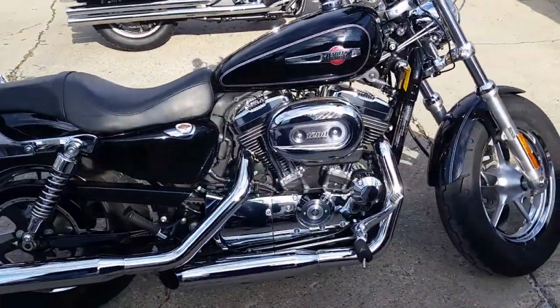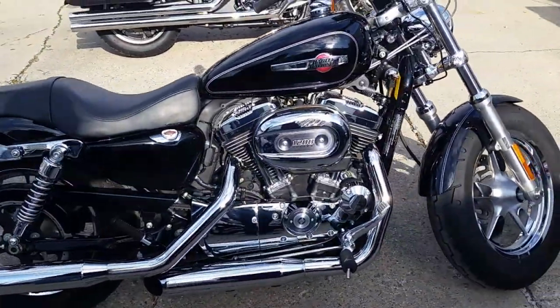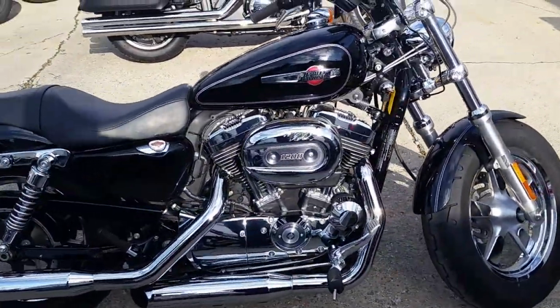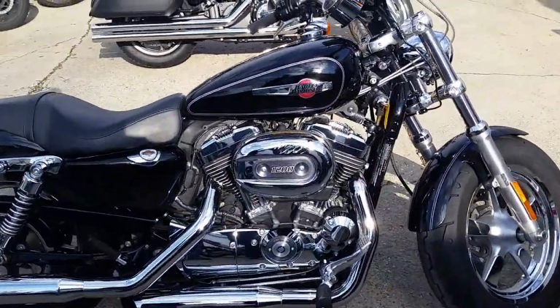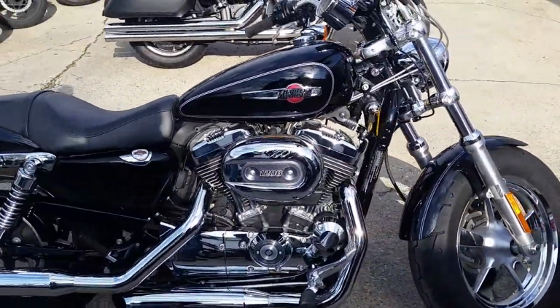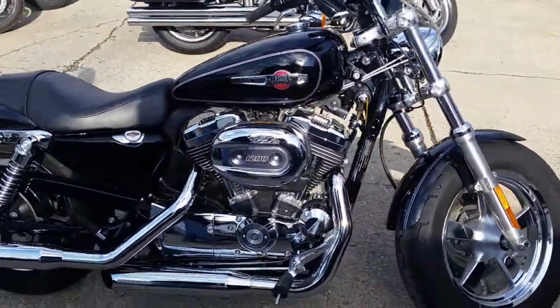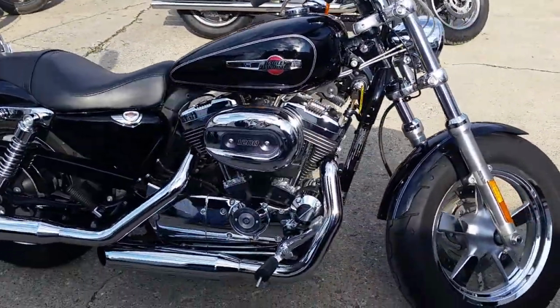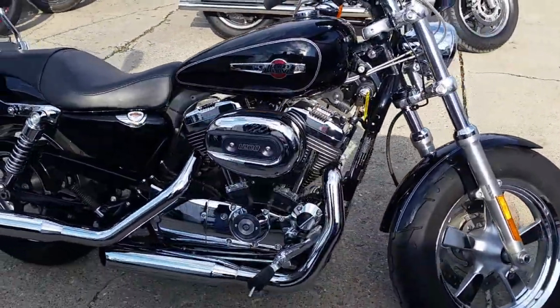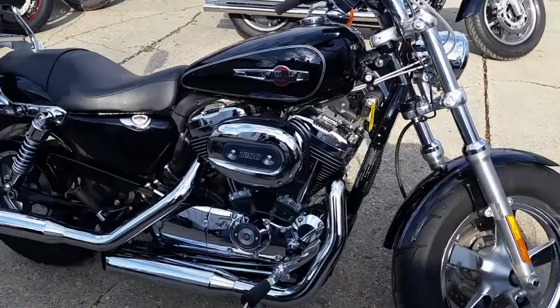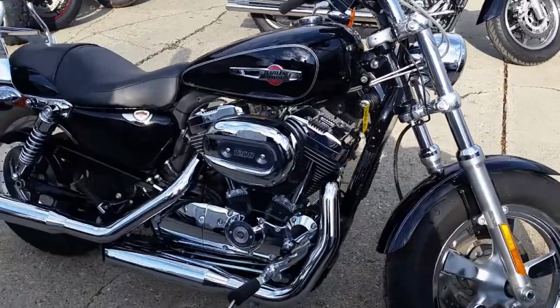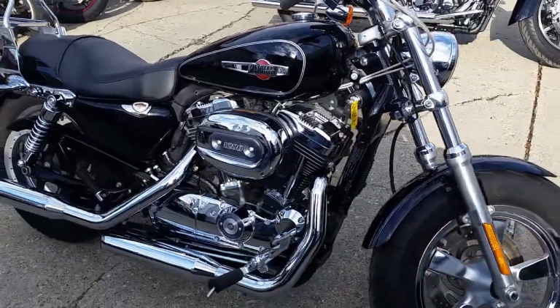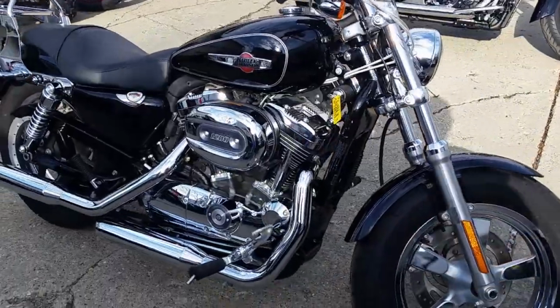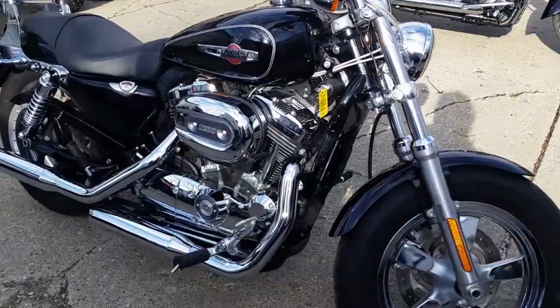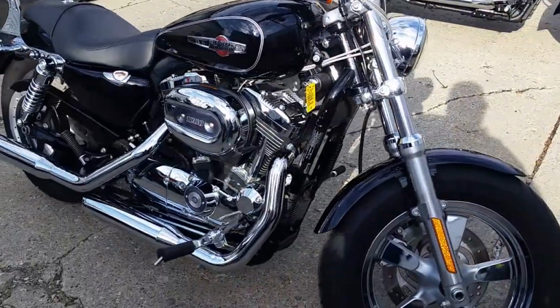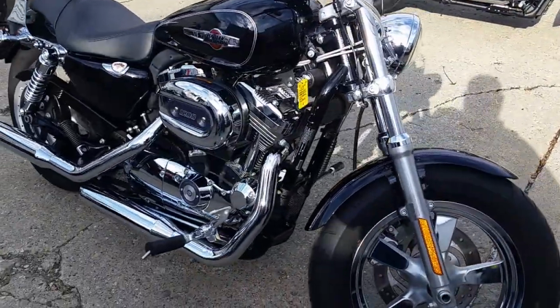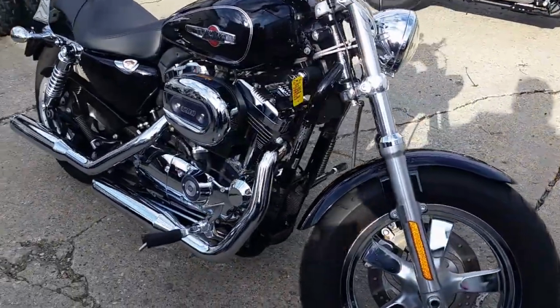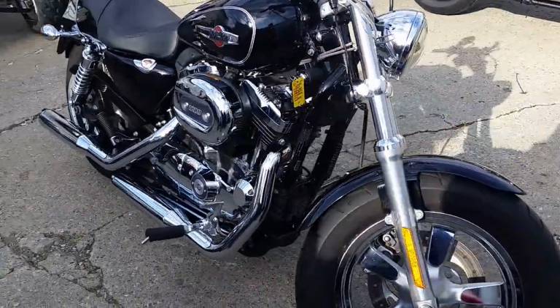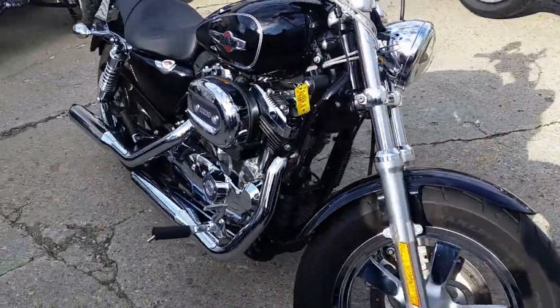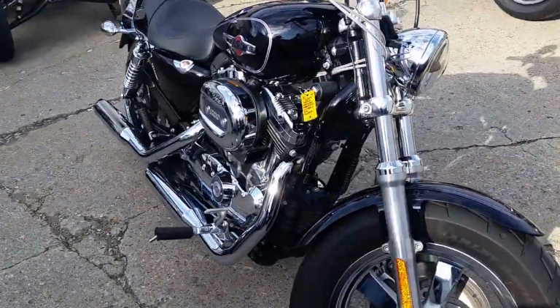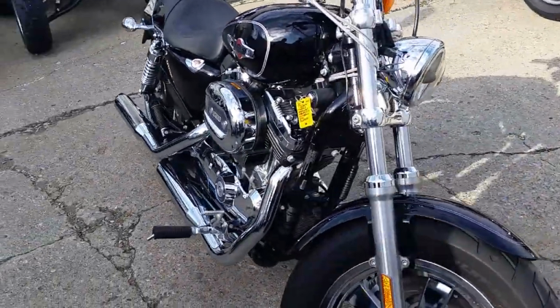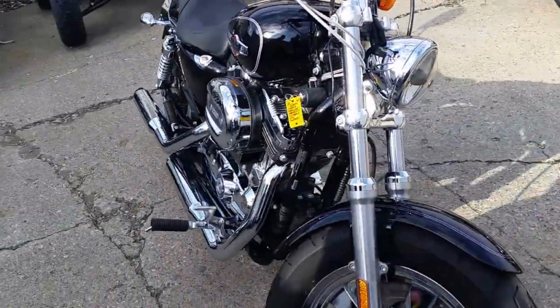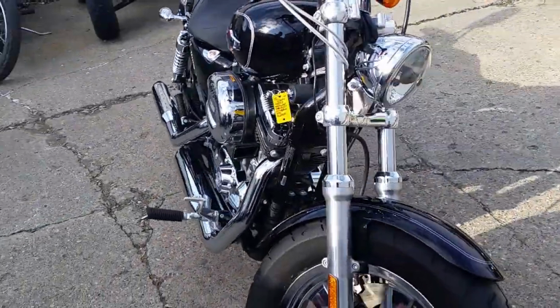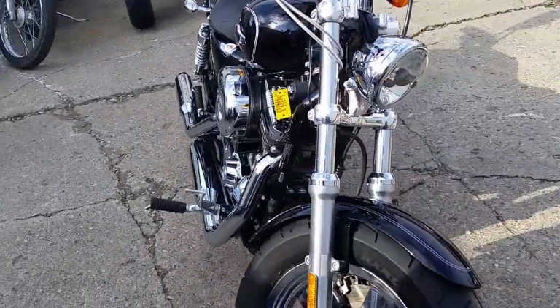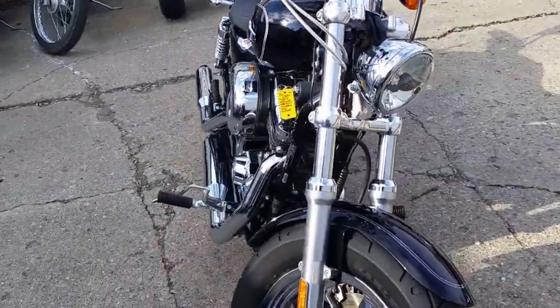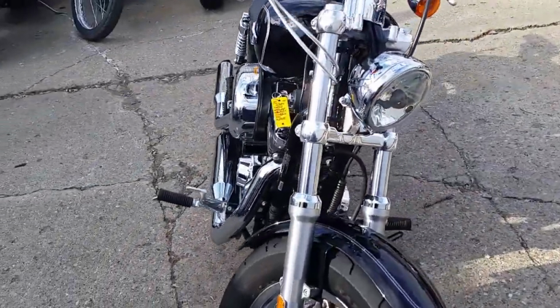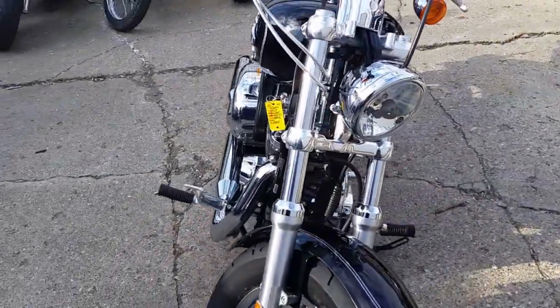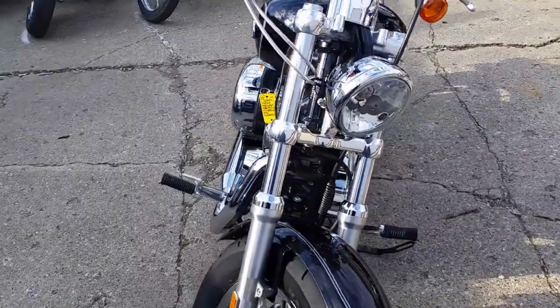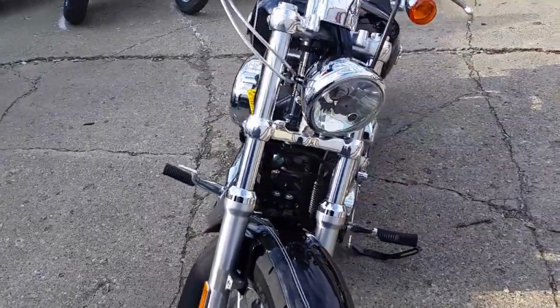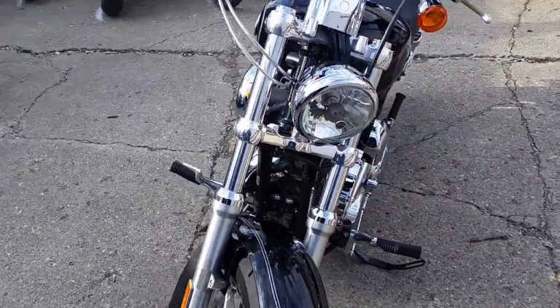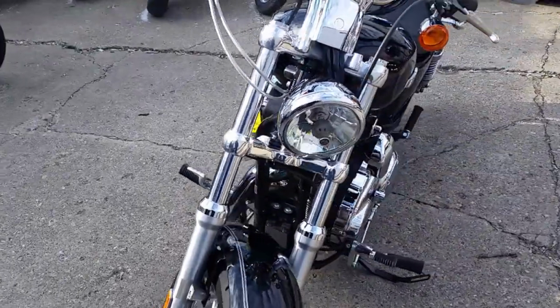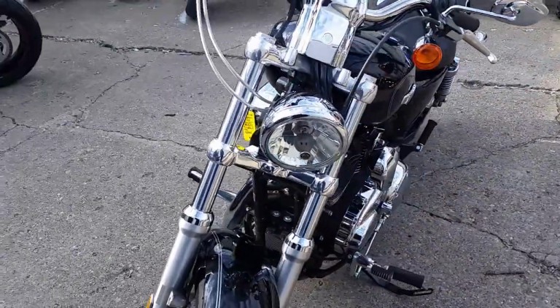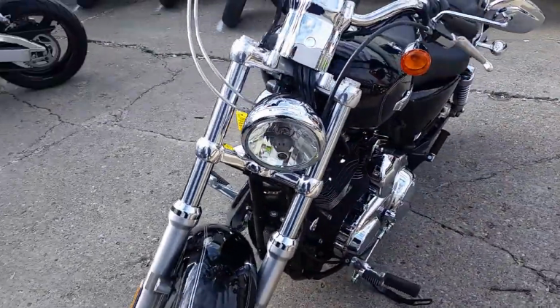We got a 2013 Harley-Davidson Sportster 1200C. We got this thing priced — it's a 2013 — at $7,900. That's $149 a month.